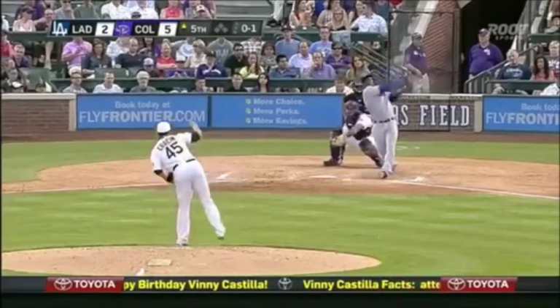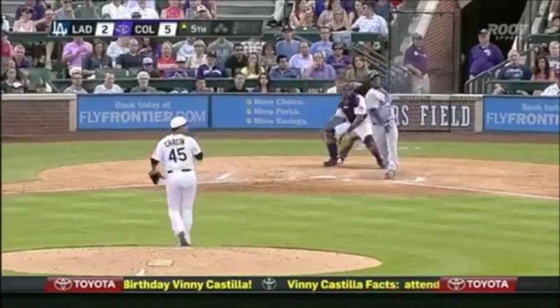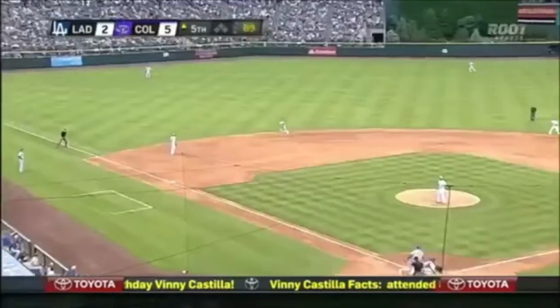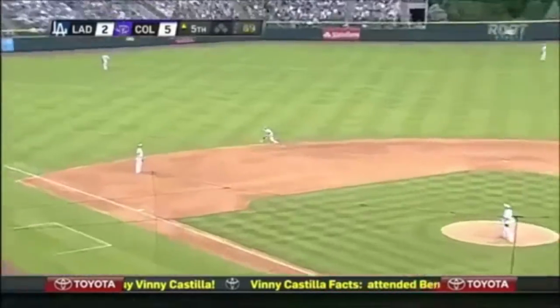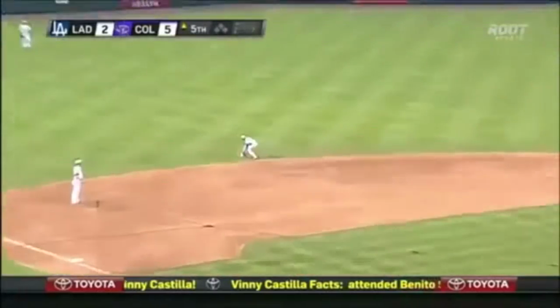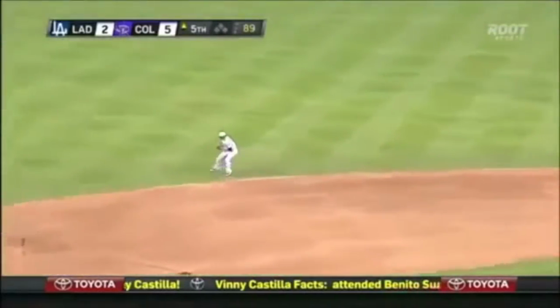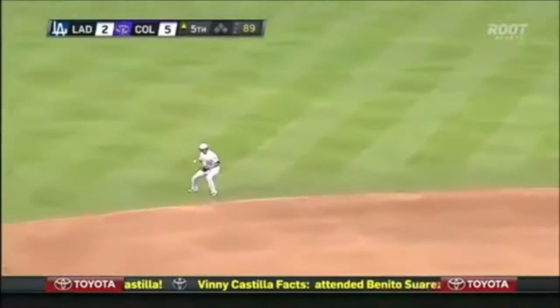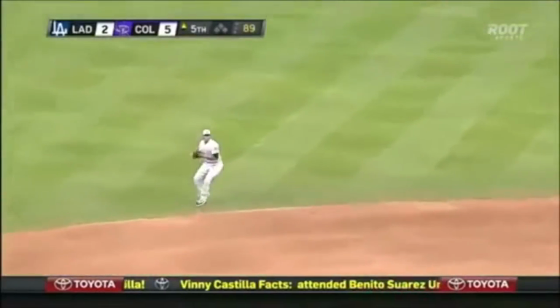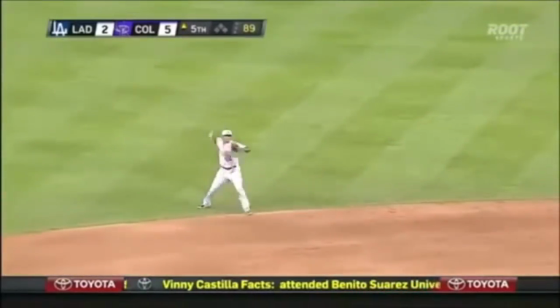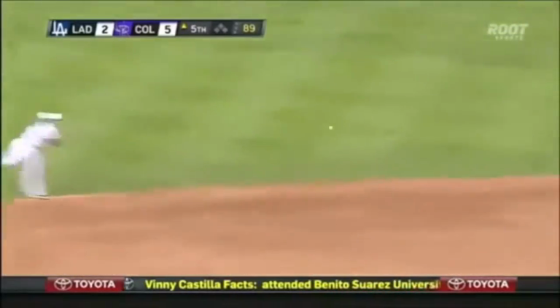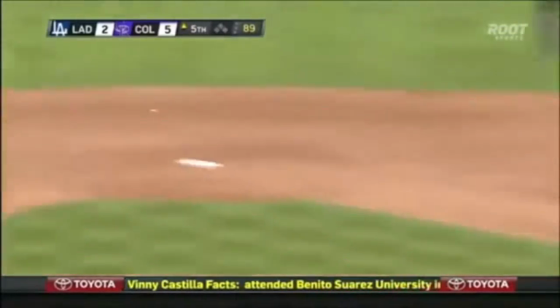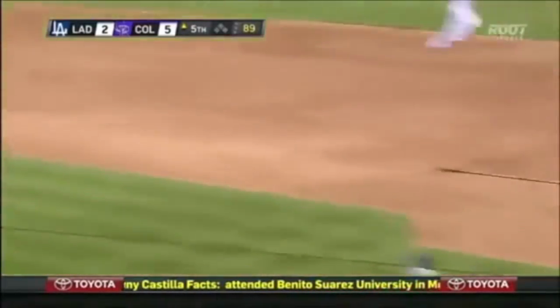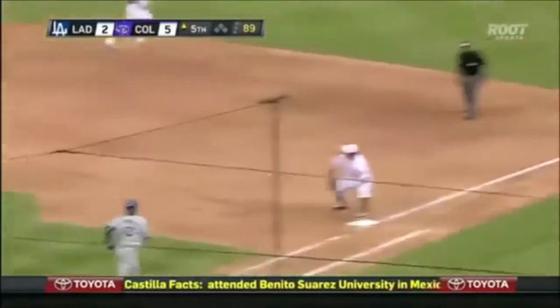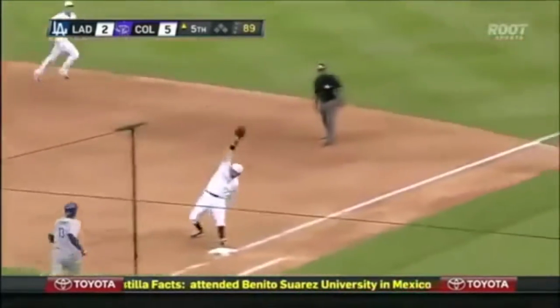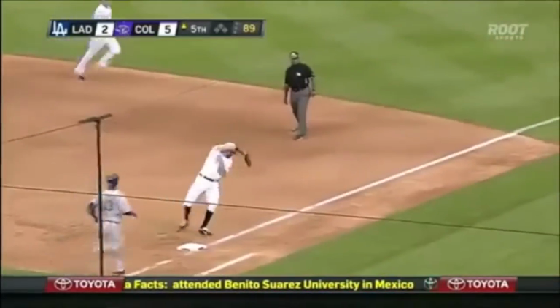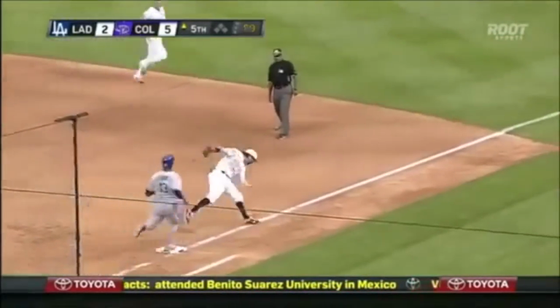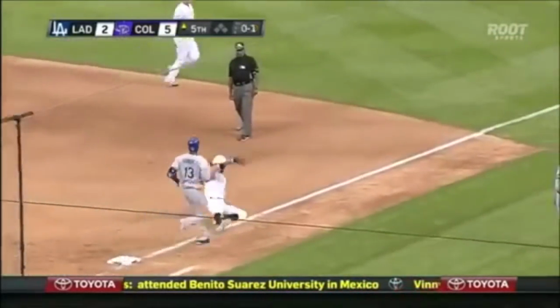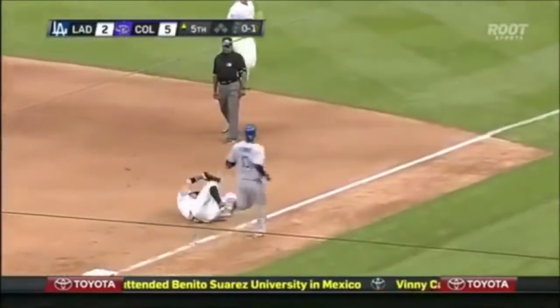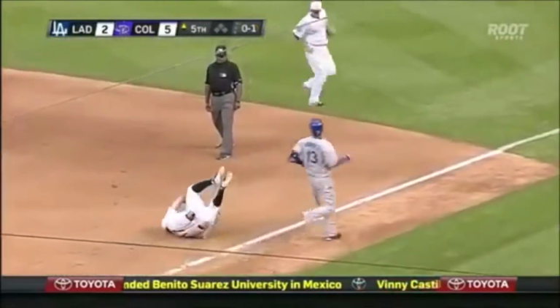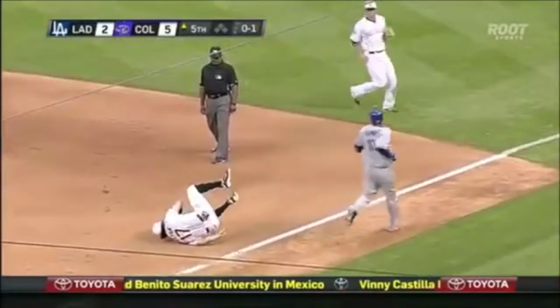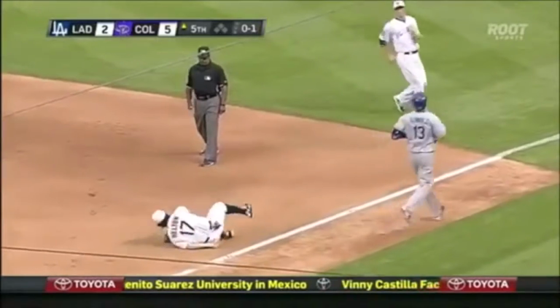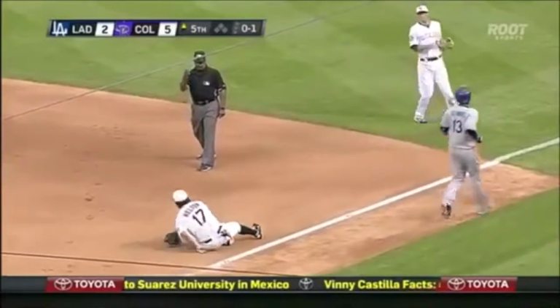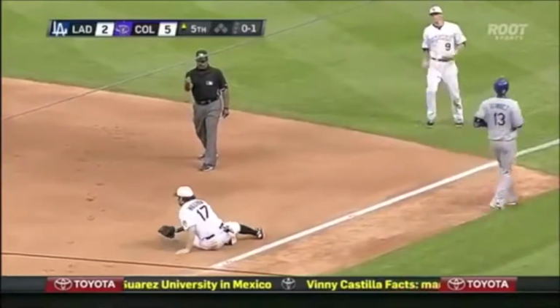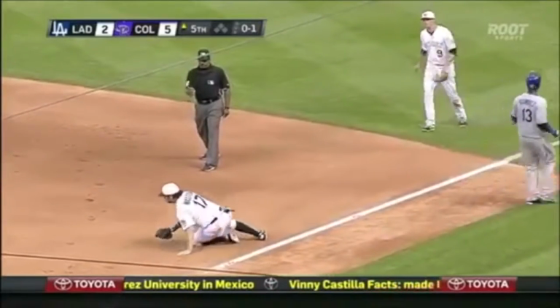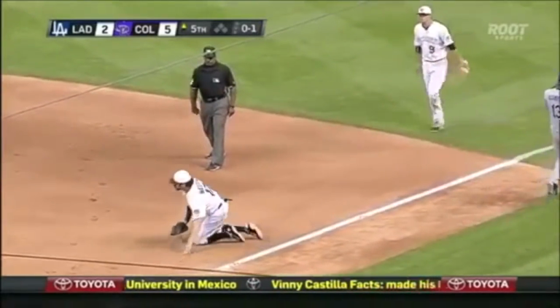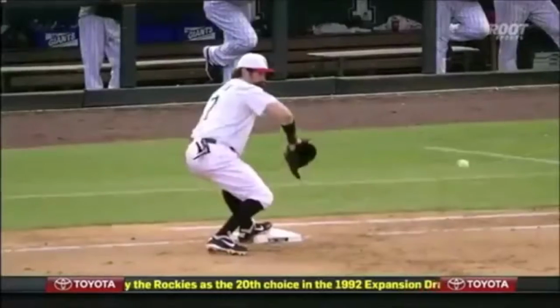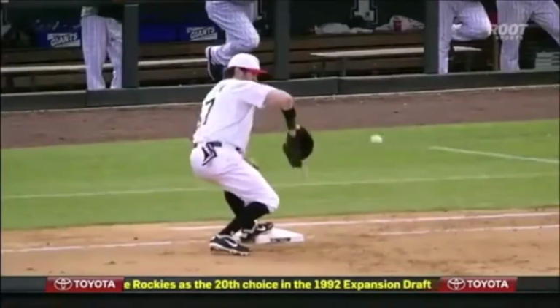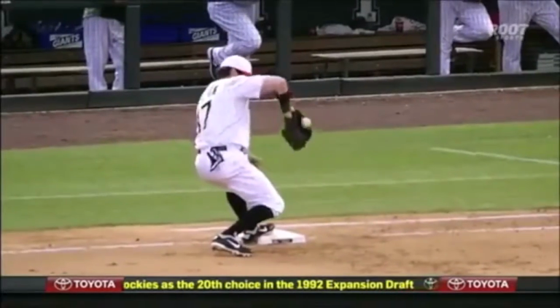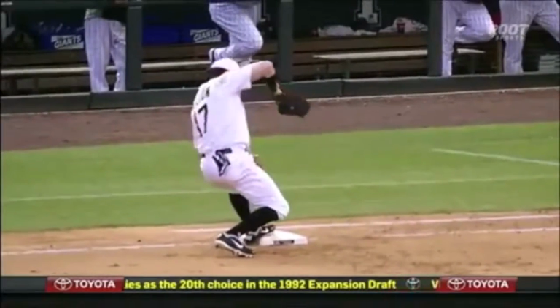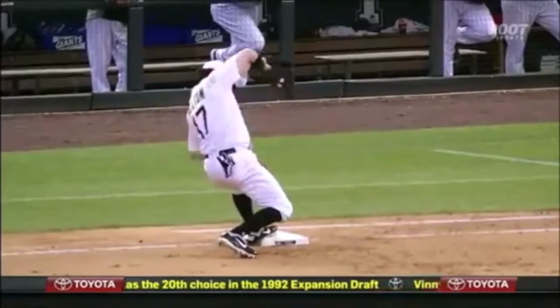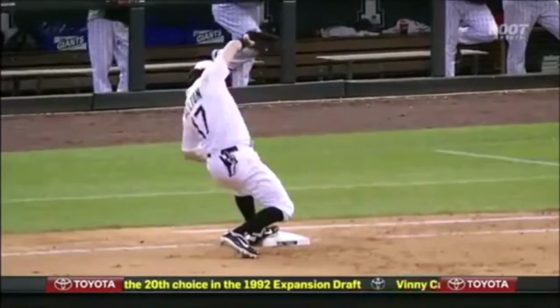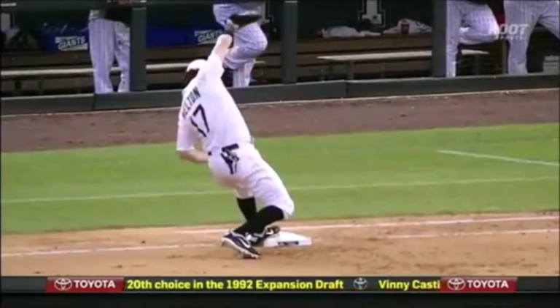As Yasiel Puig deep short, Rutledge has got to air it out. Low throw. Todd came up with it. Held on. Rolled over. Out at first base.